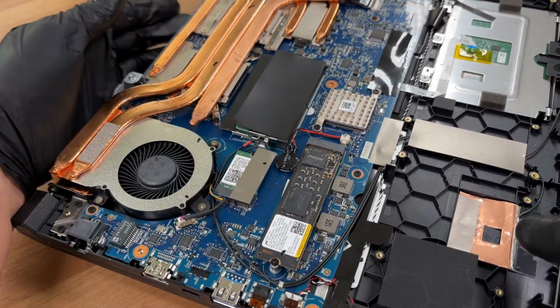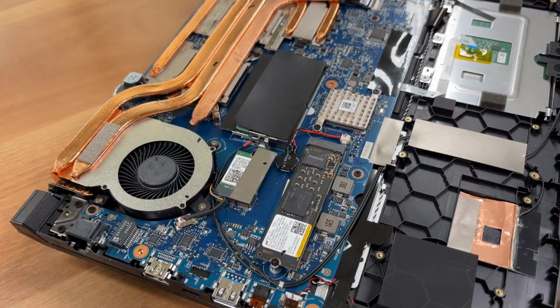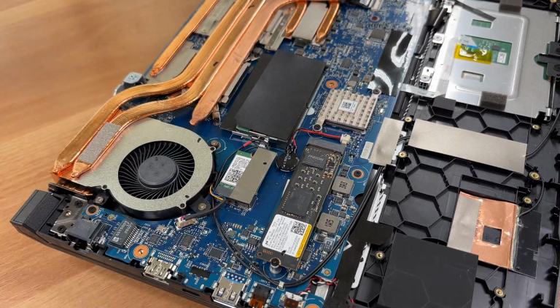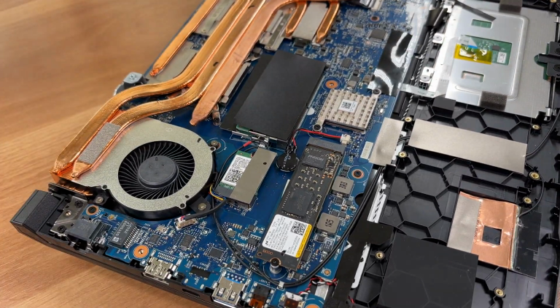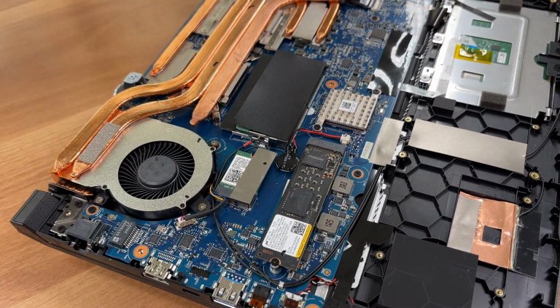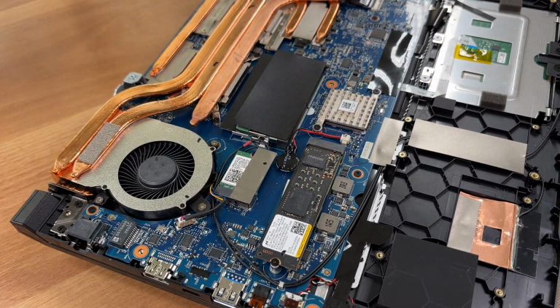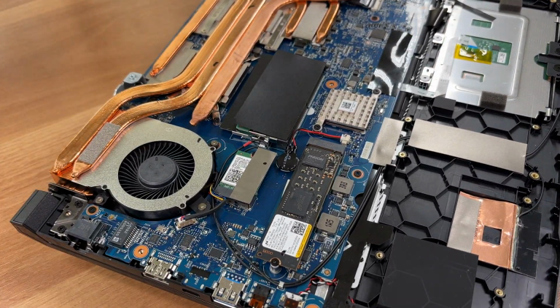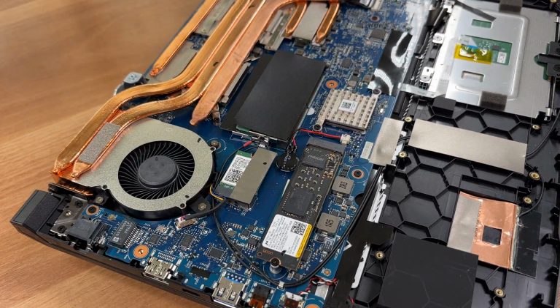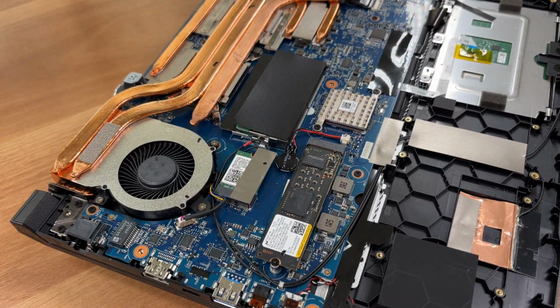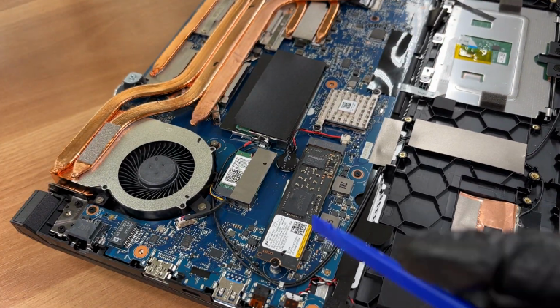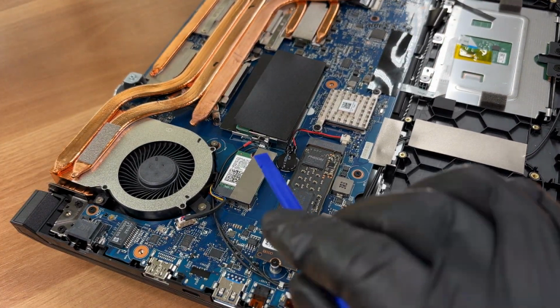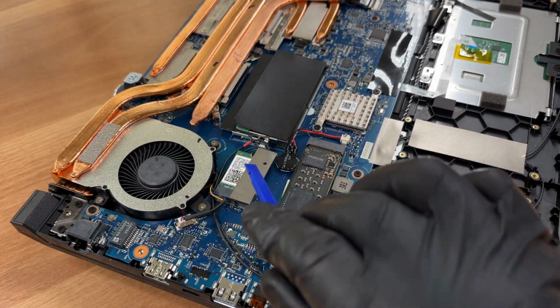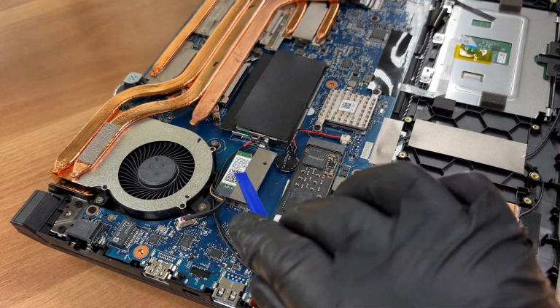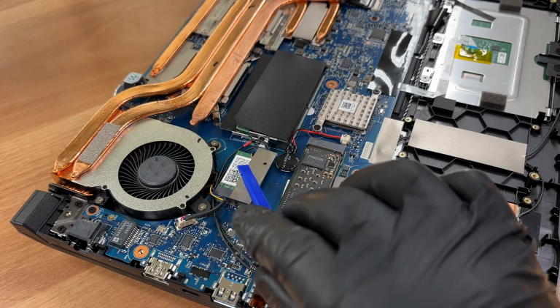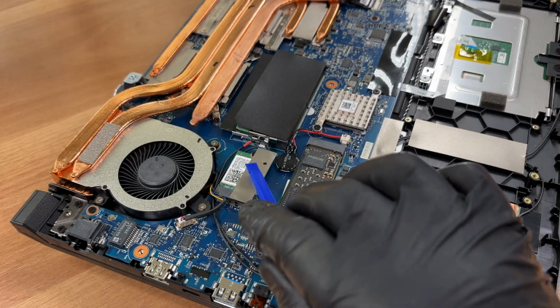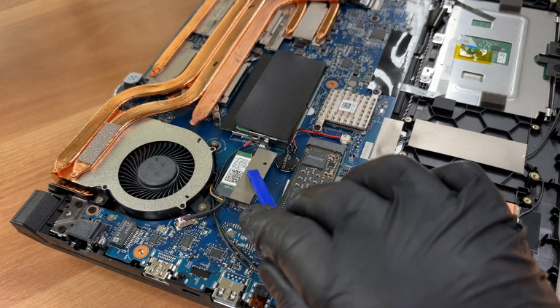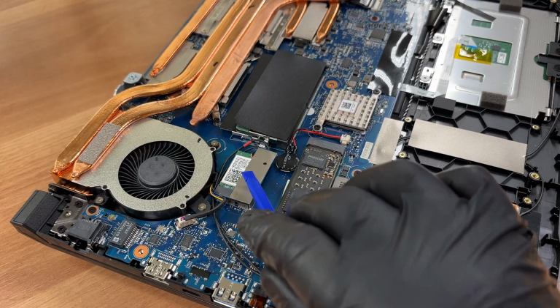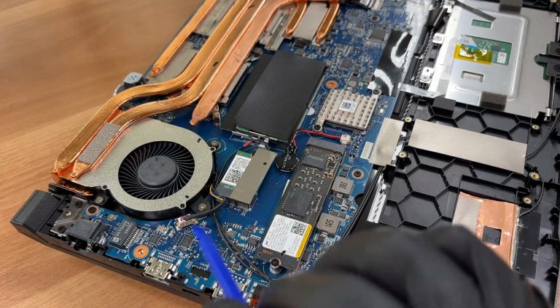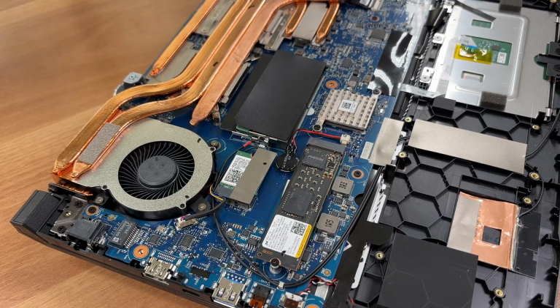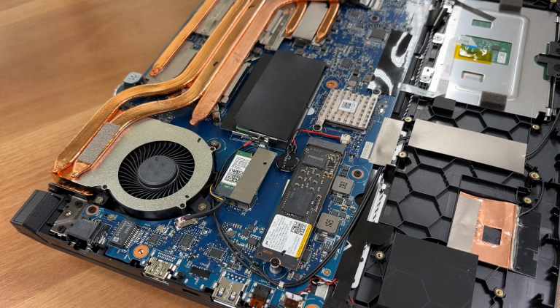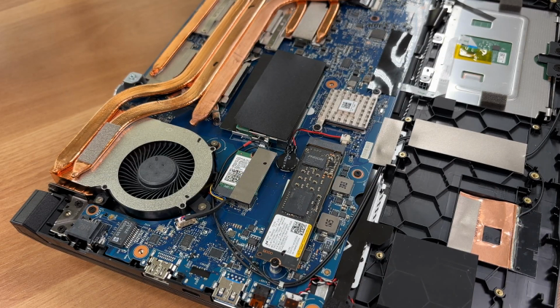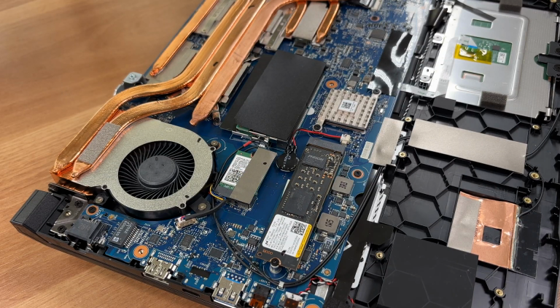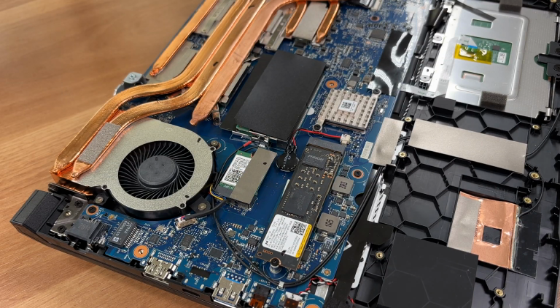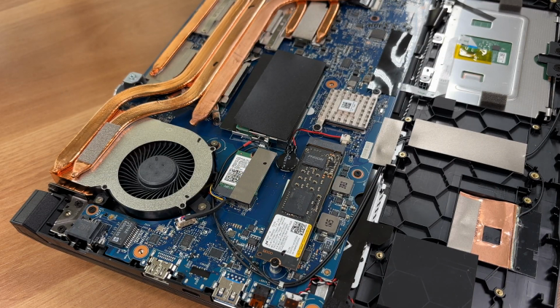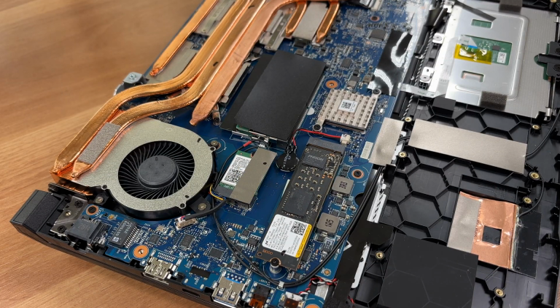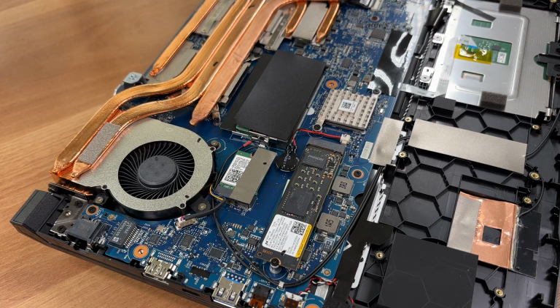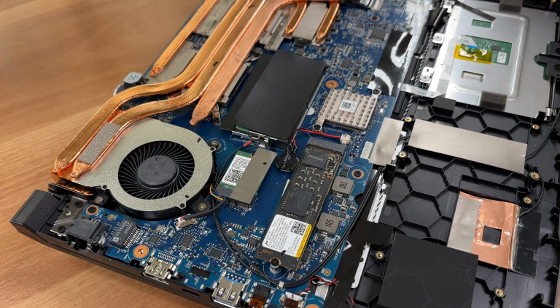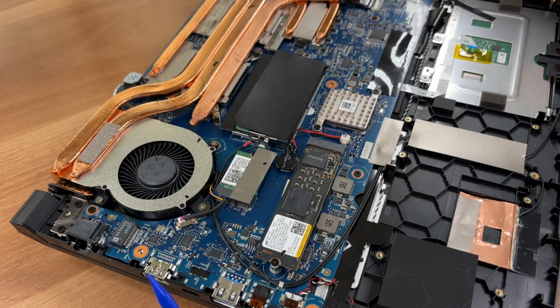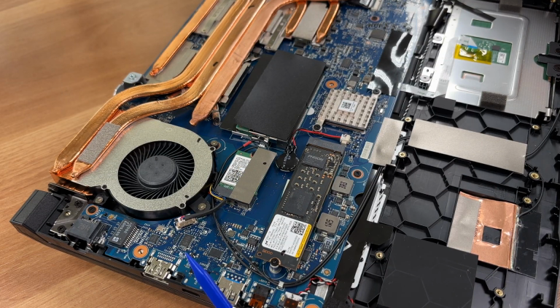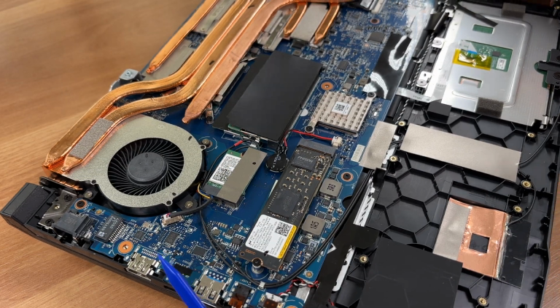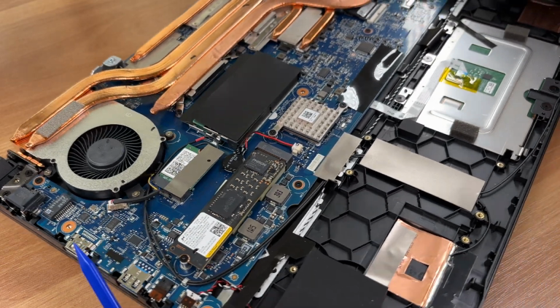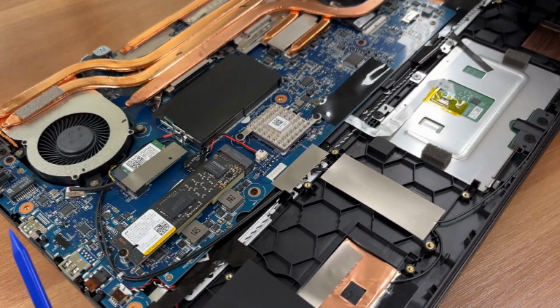Here is the Wi-Fi plus Bluetooth card — Wi-Fi 6E with Bluetooth 5.3 — and the antenna plugs have extra retention.